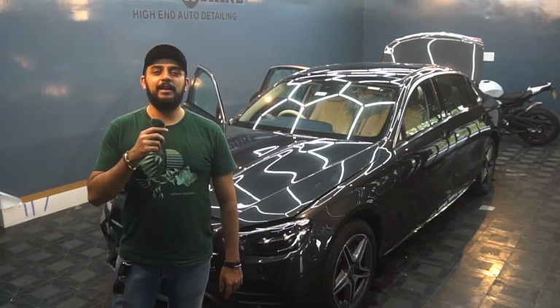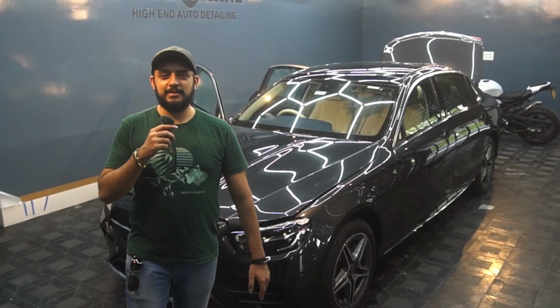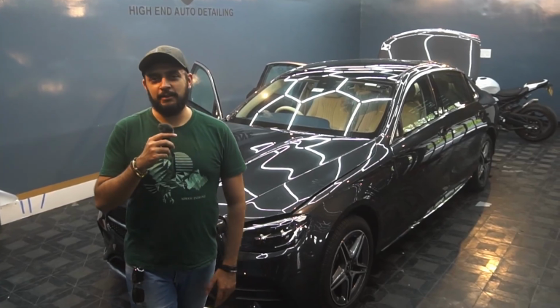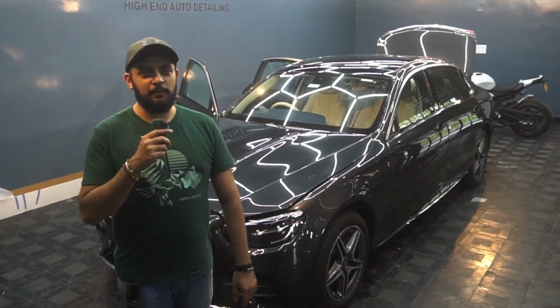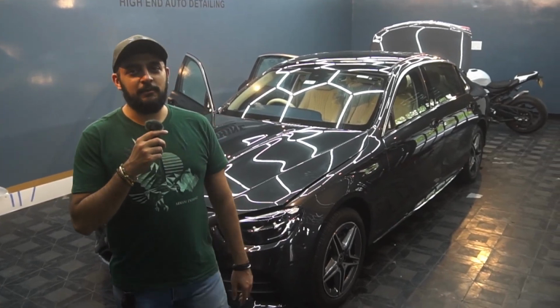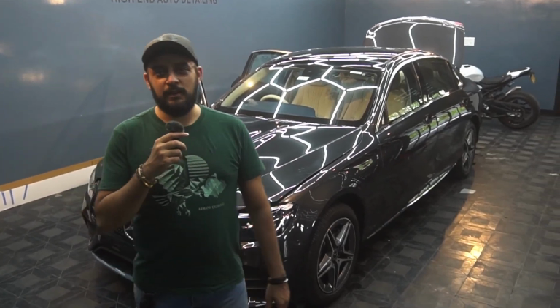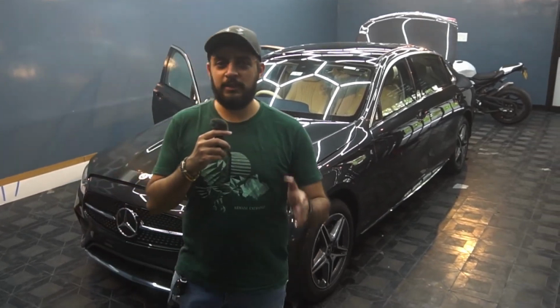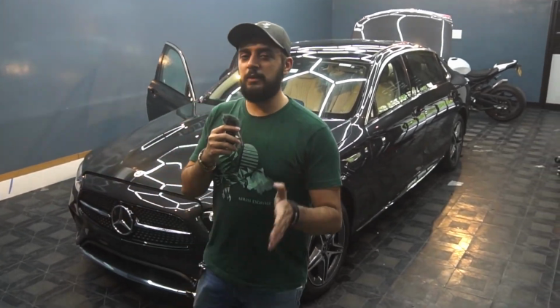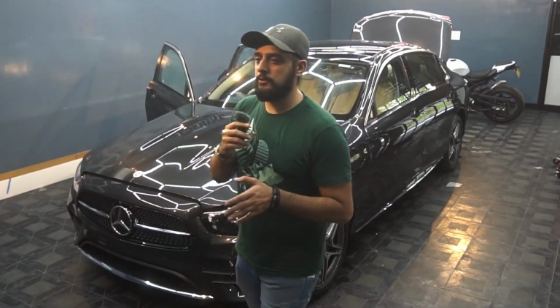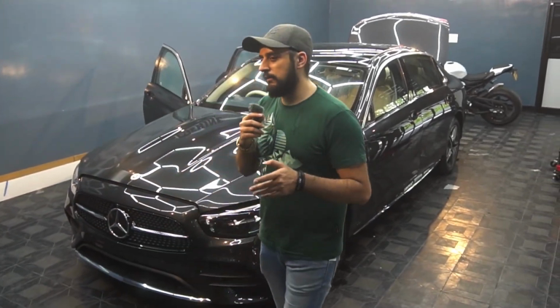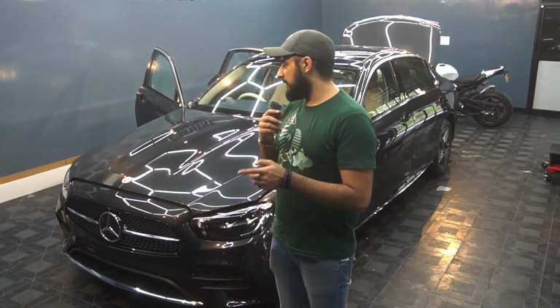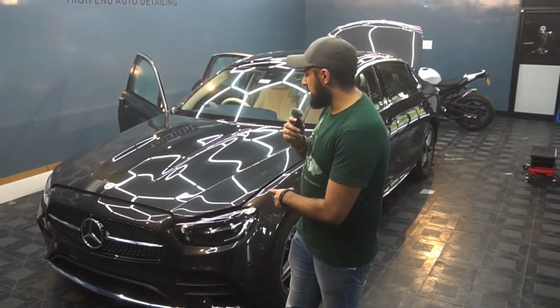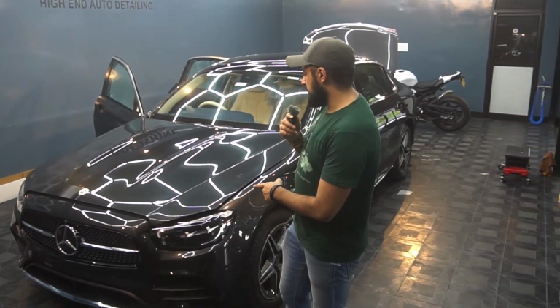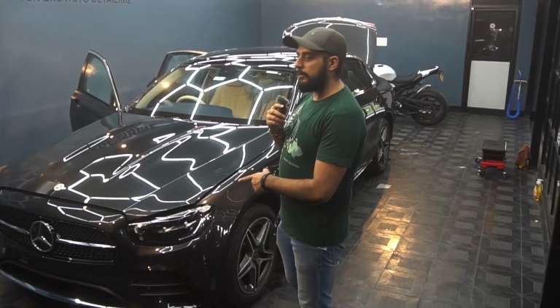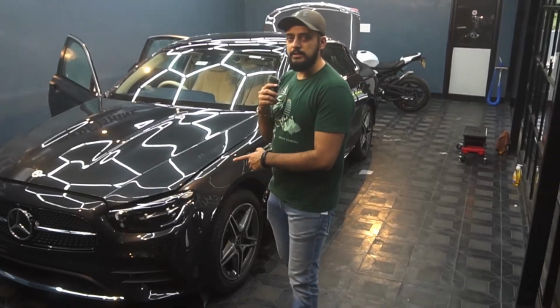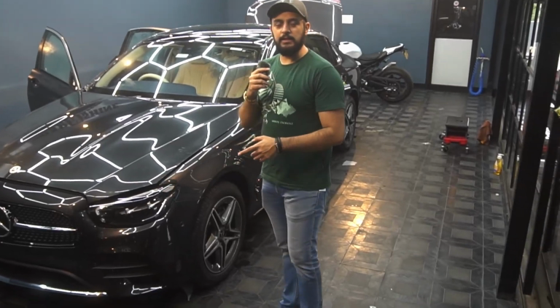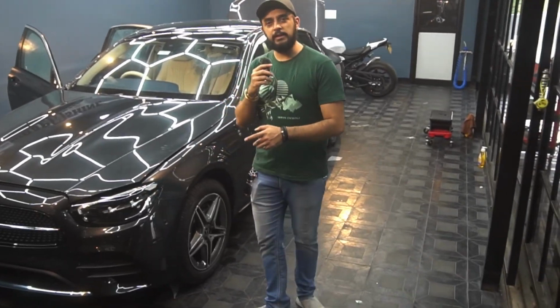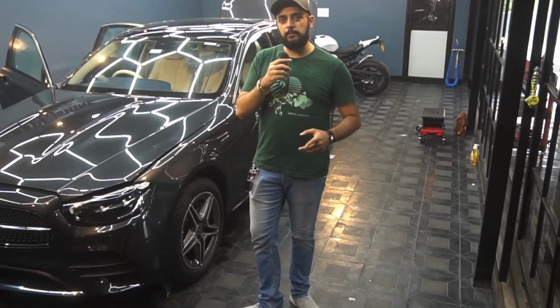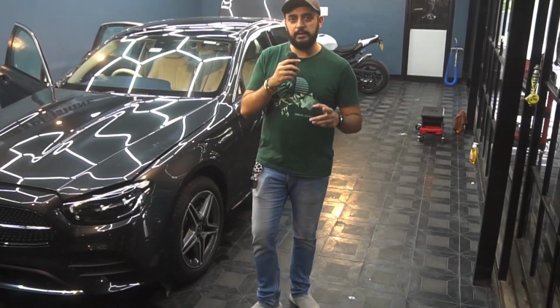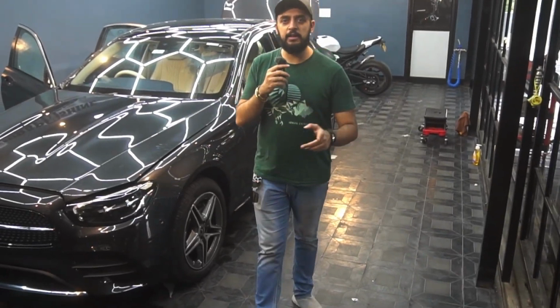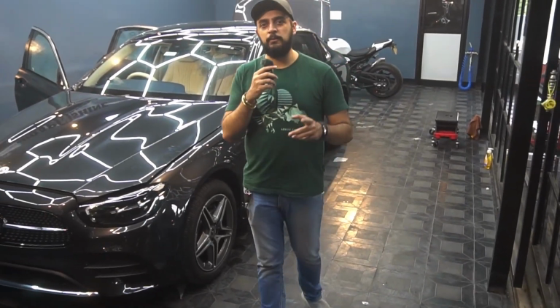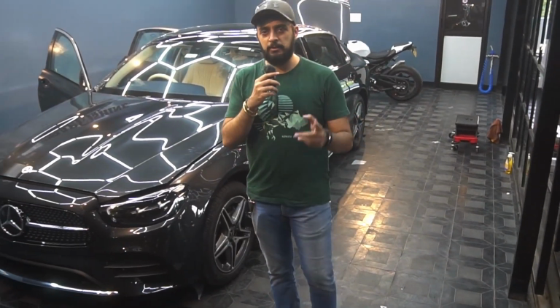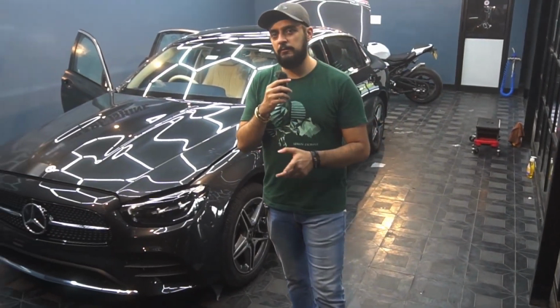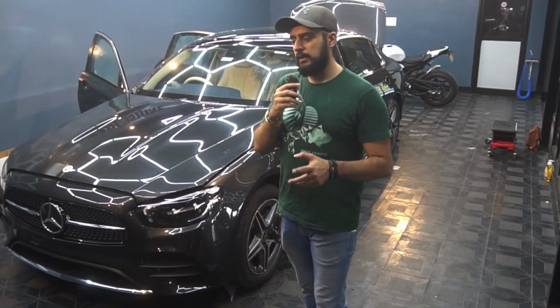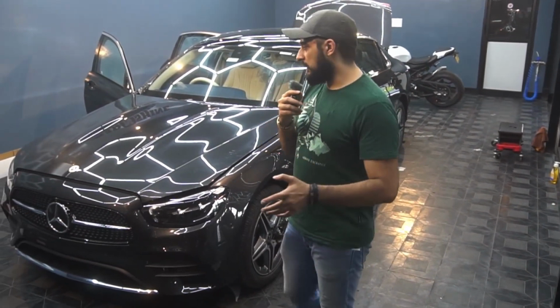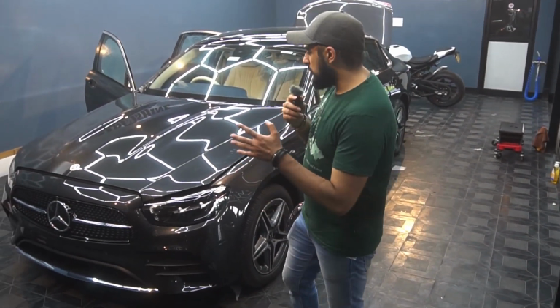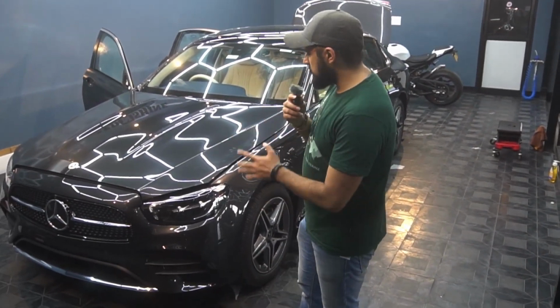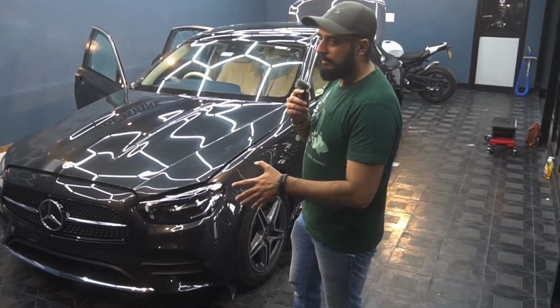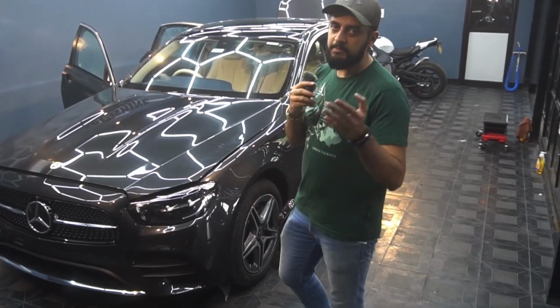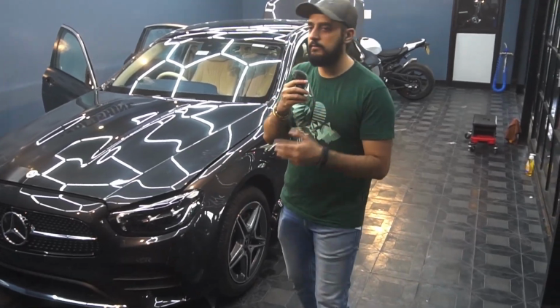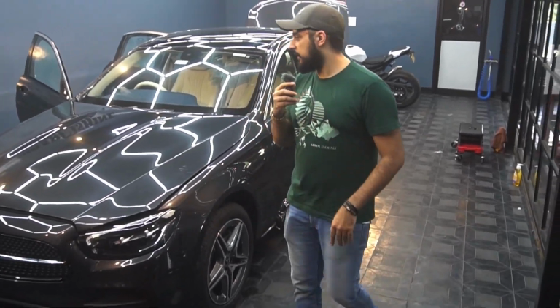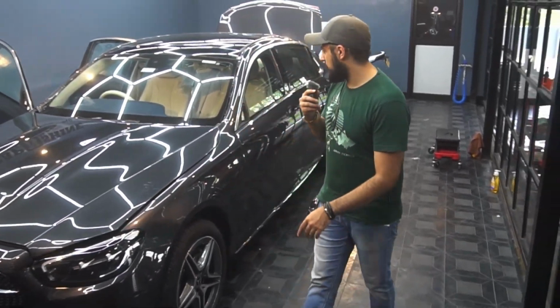Hey guys, this is Rideh from Rappinstein back again with another video. So today we've got the E-Class, the brand new E-Class in grey, in for the AV Denison Optima PPF. The work has almost started, we've dismantled the vehicle, let me show you.